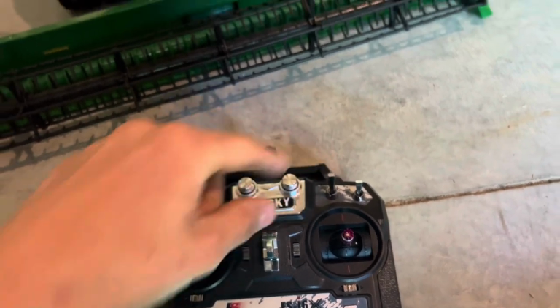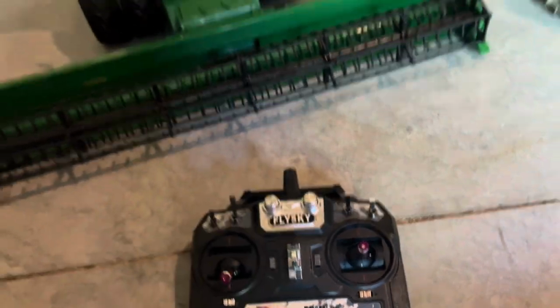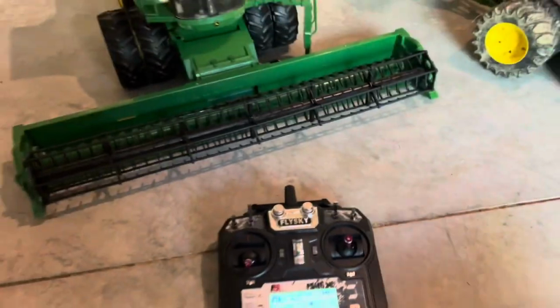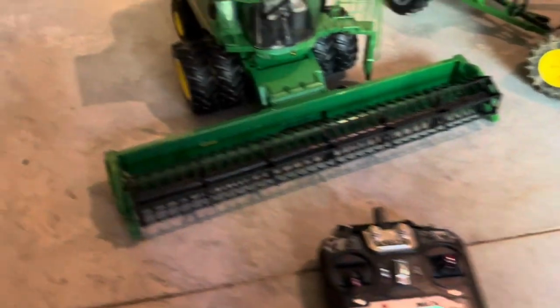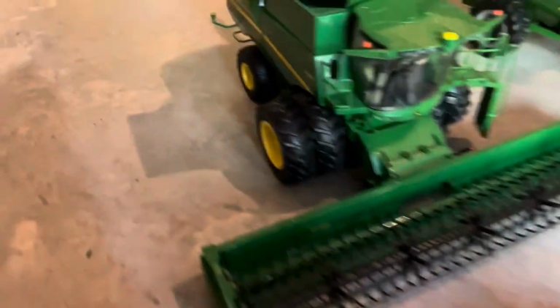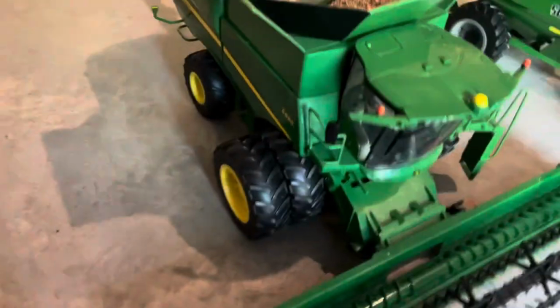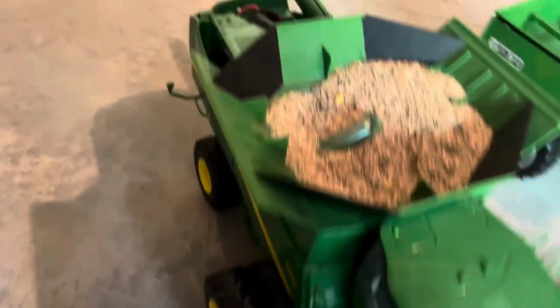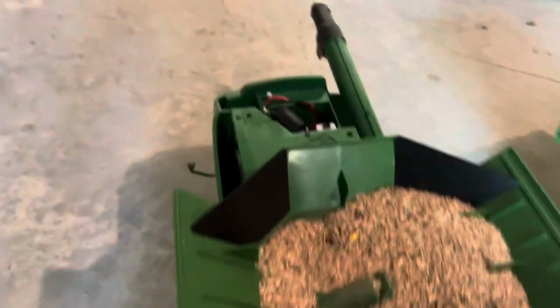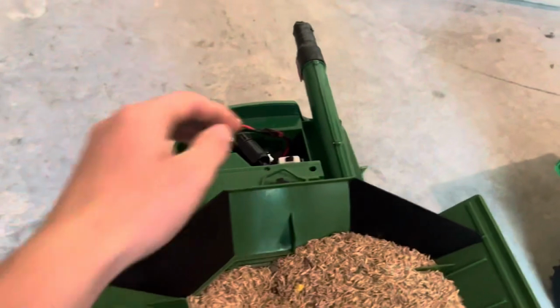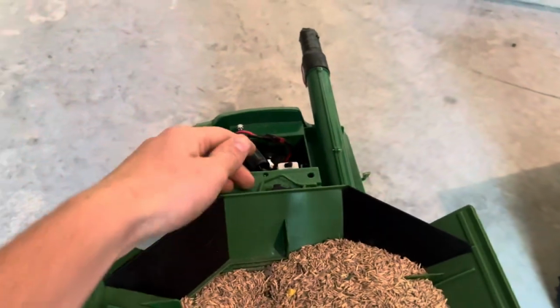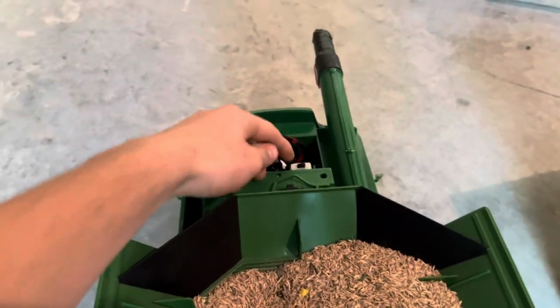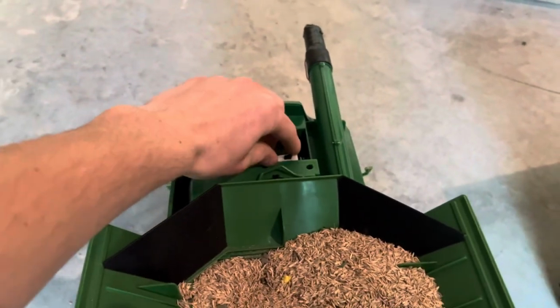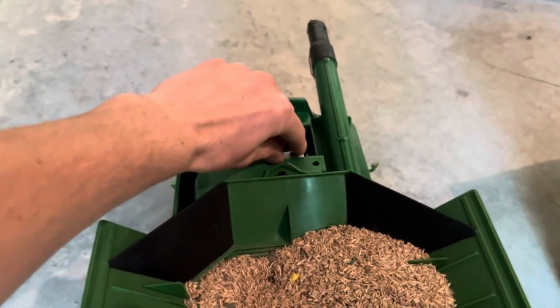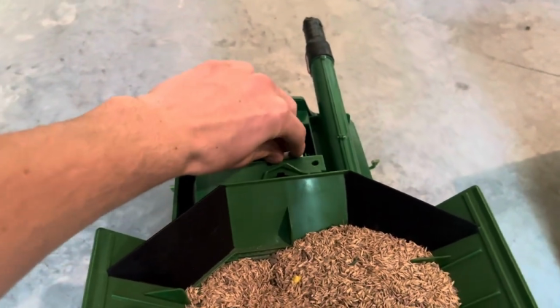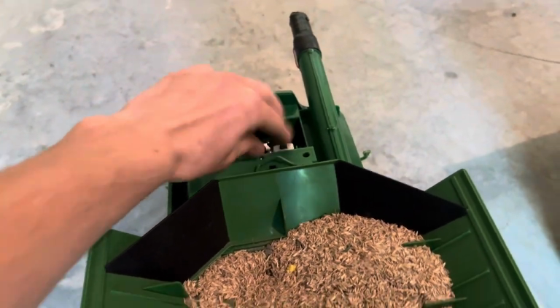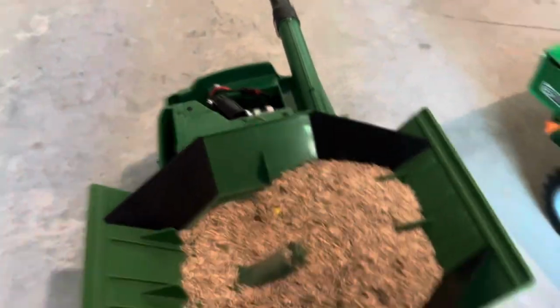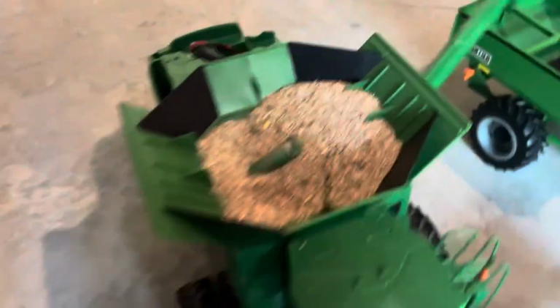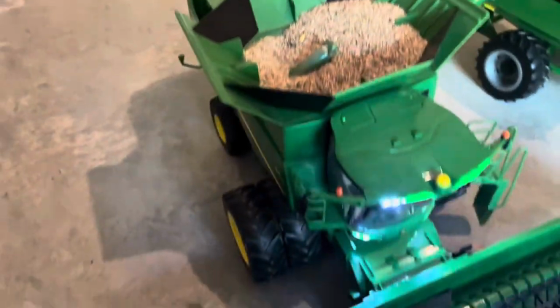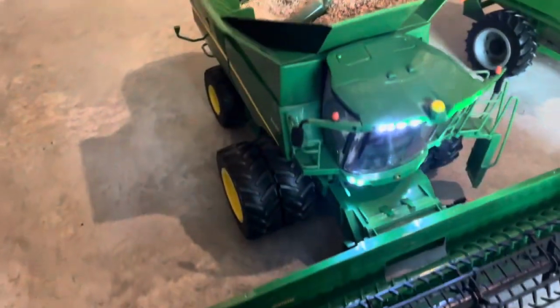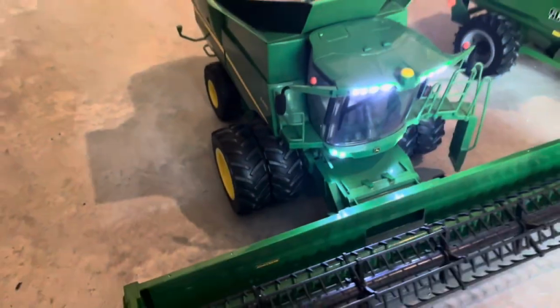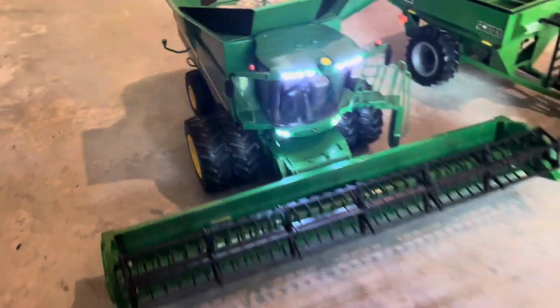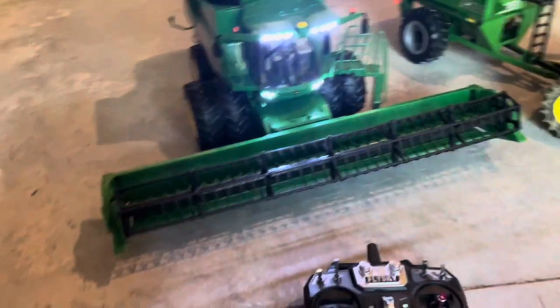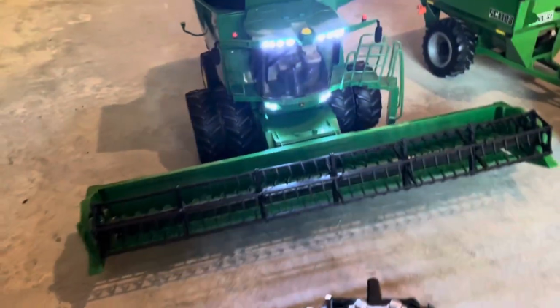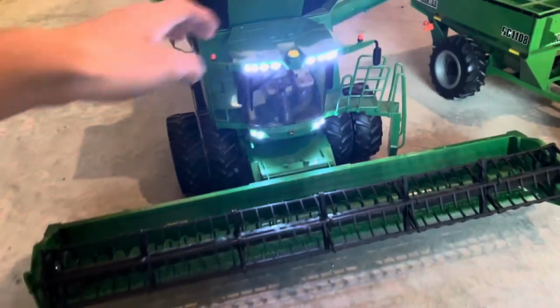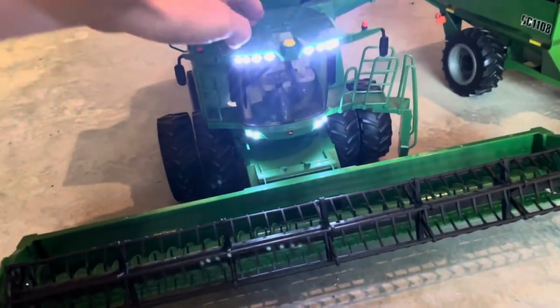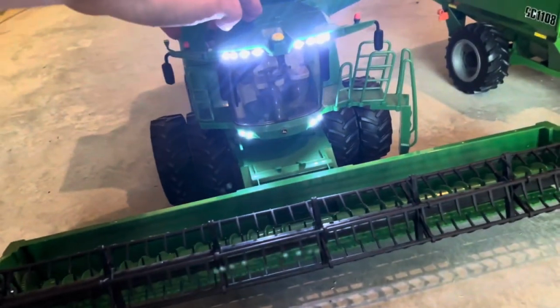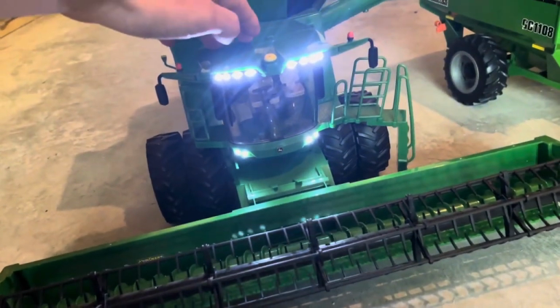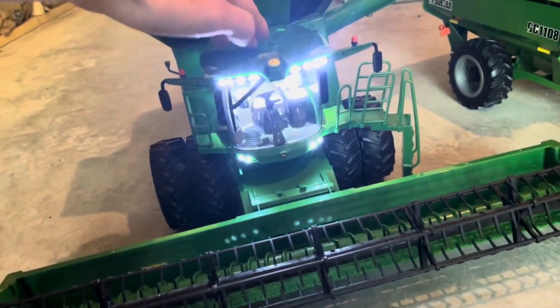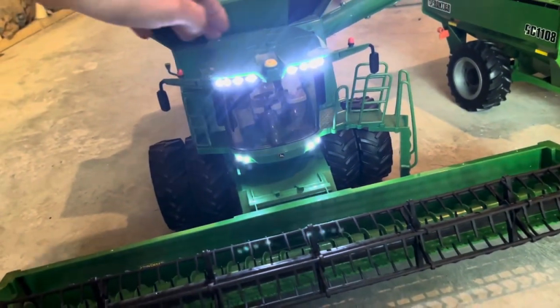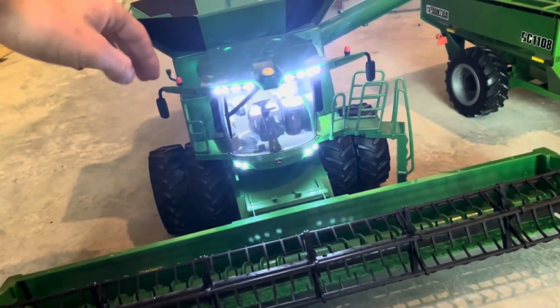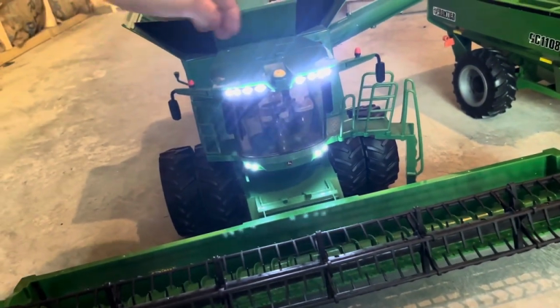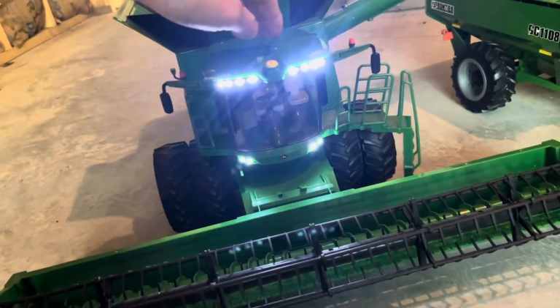Then come back here, make sure the battery's plugged in, and switch it on. Everything will come on — and these are the lights and sound, which come from the factory.